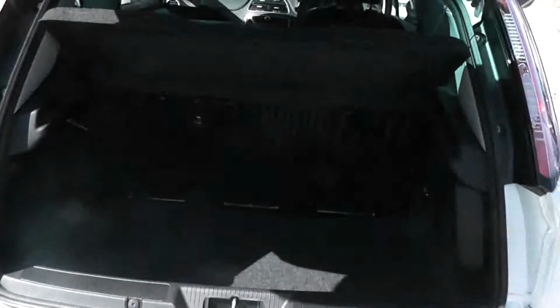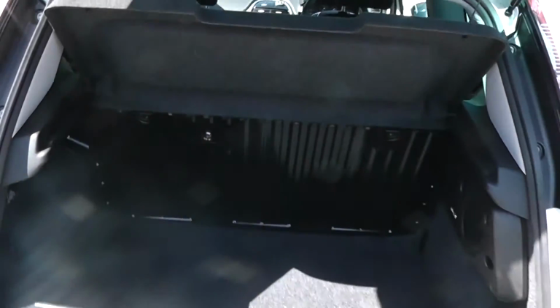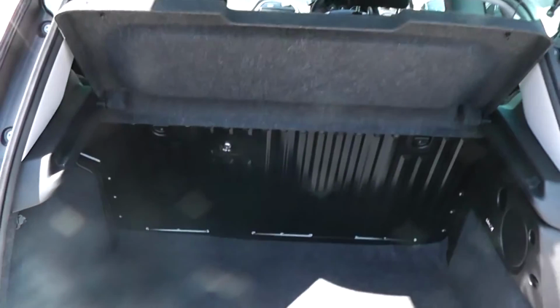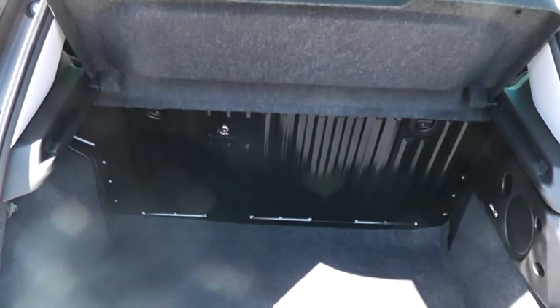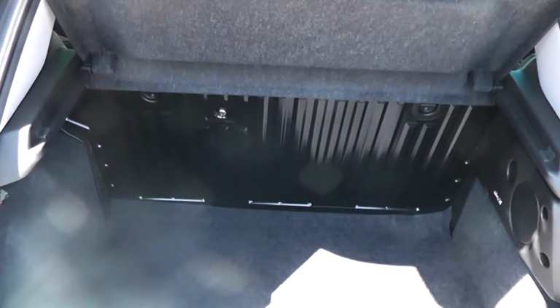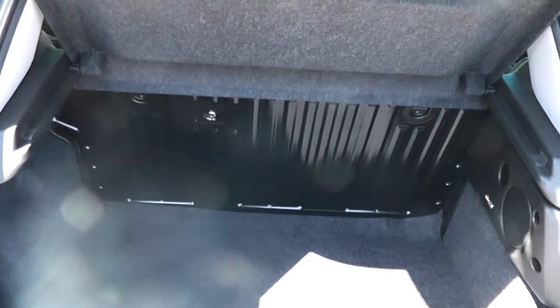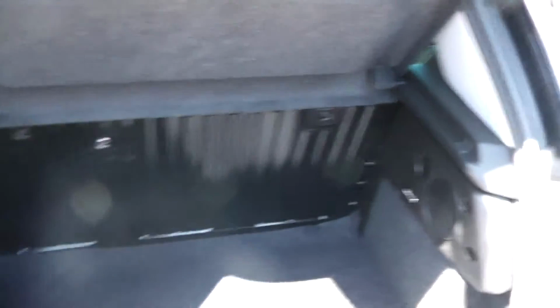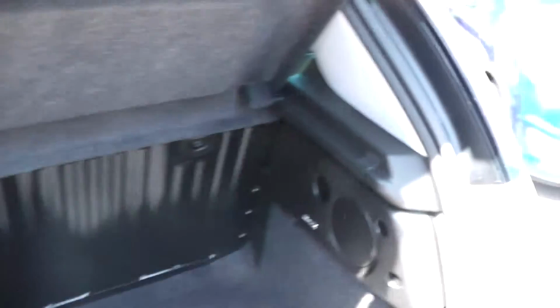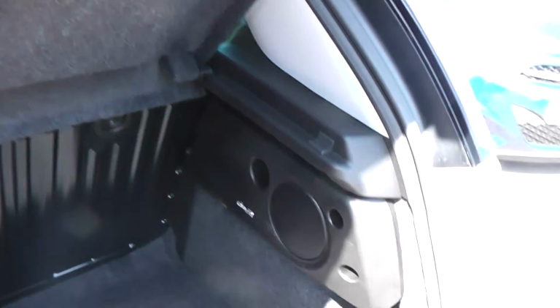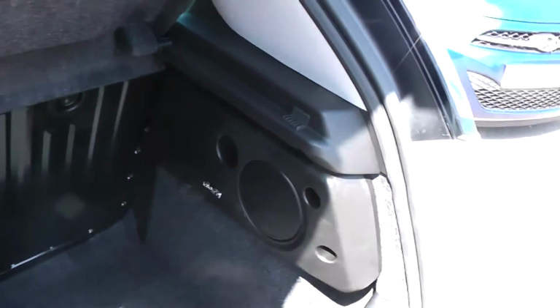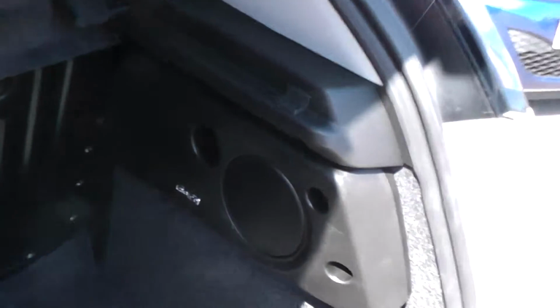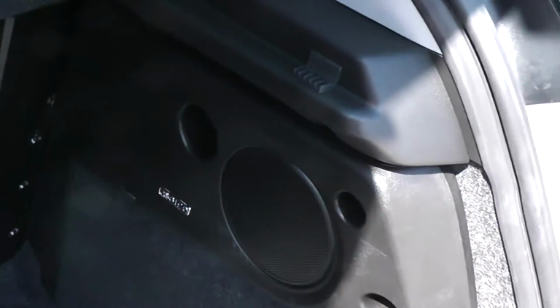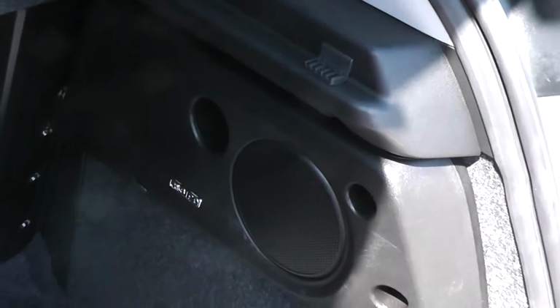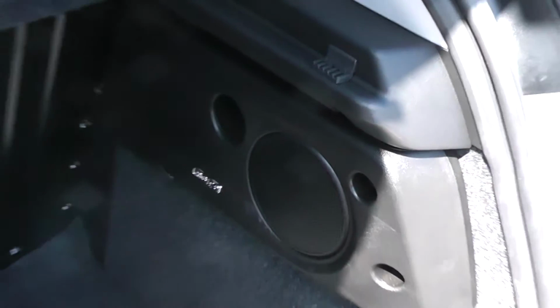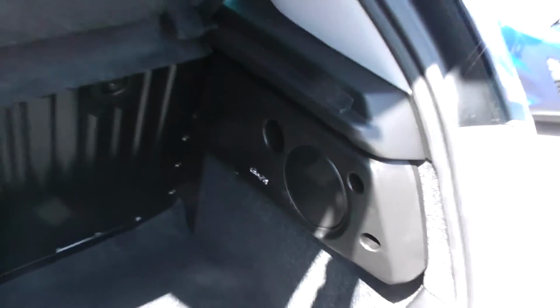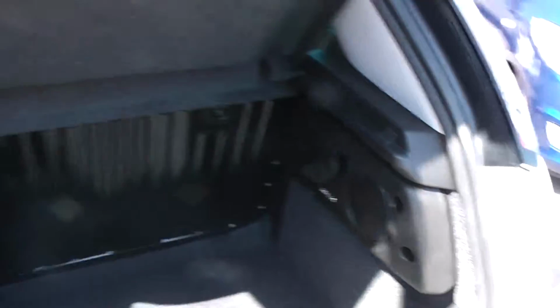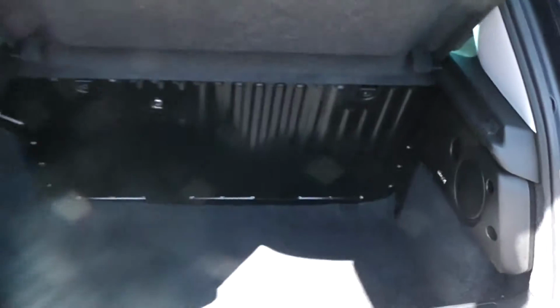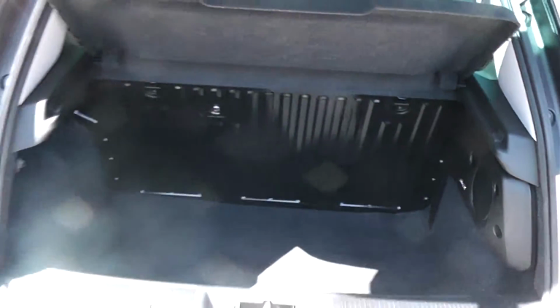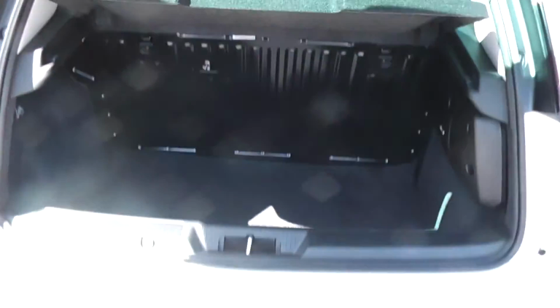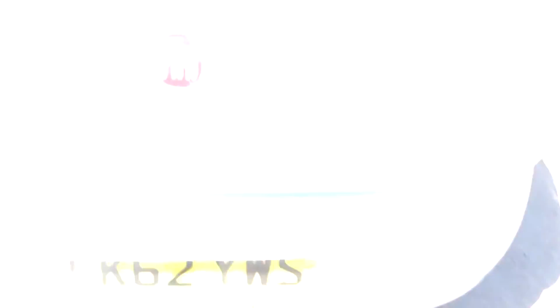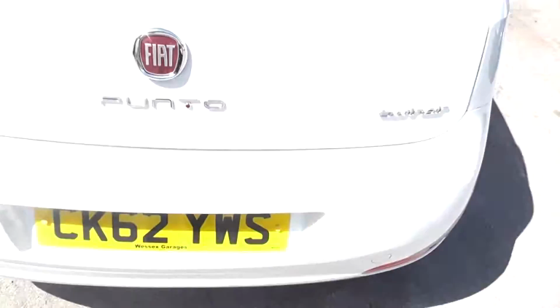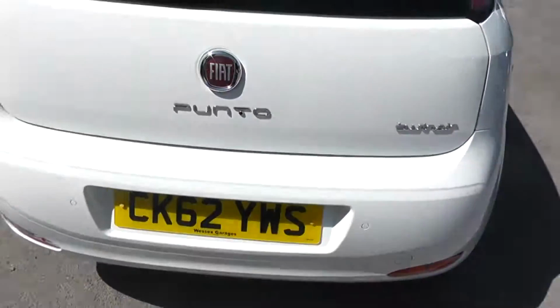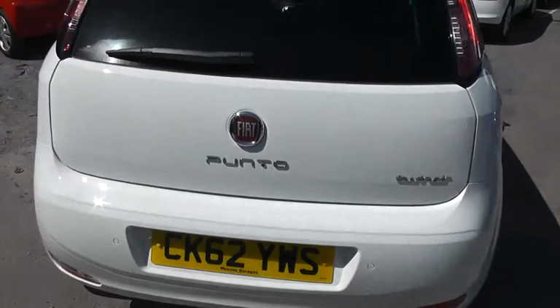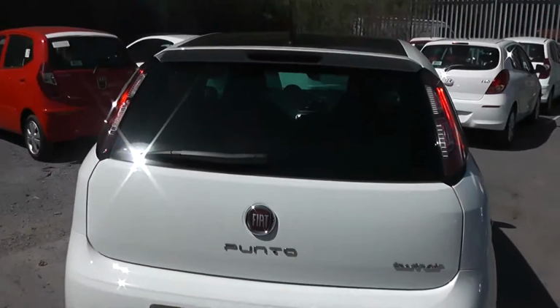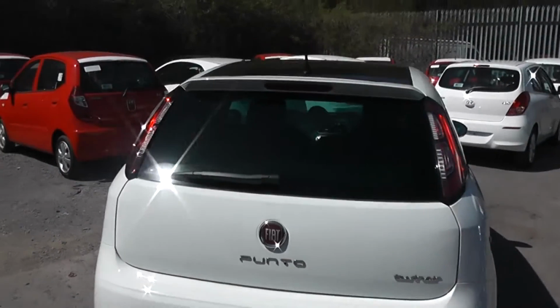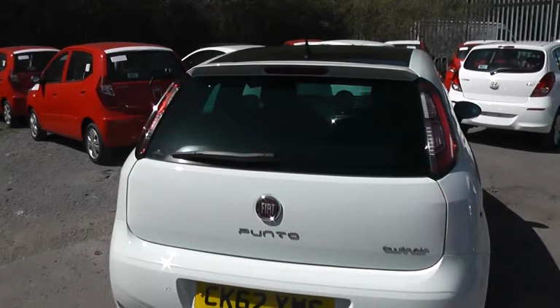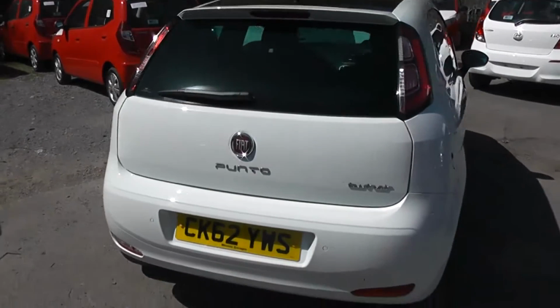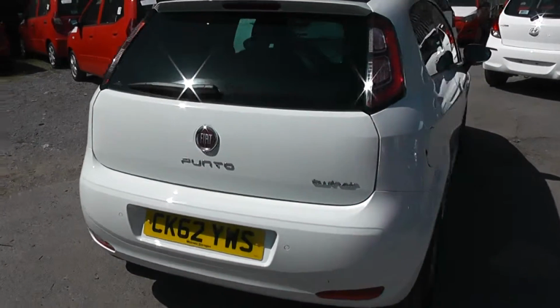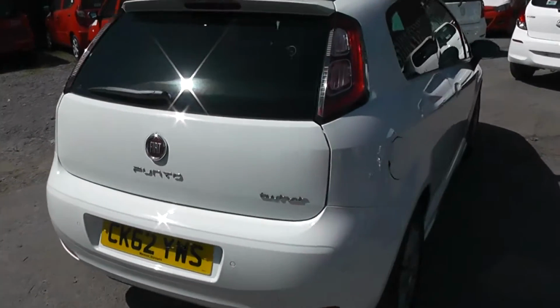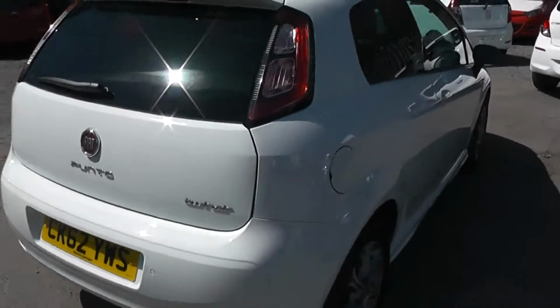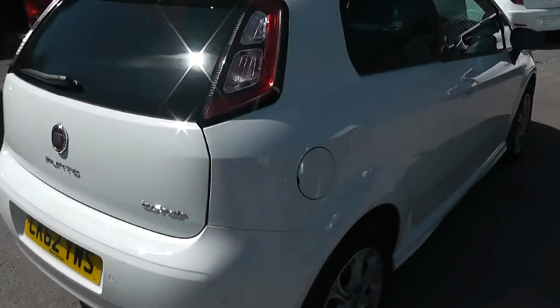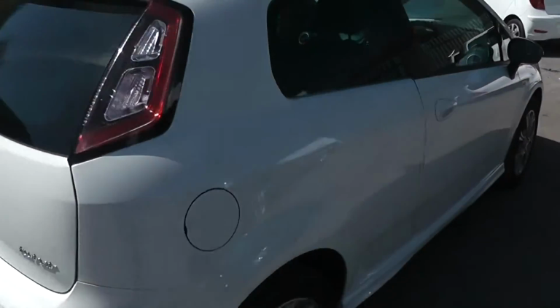The car has a nice spacious boot. It also has a subwoofer built in to the back of the car. This is a three-door model.